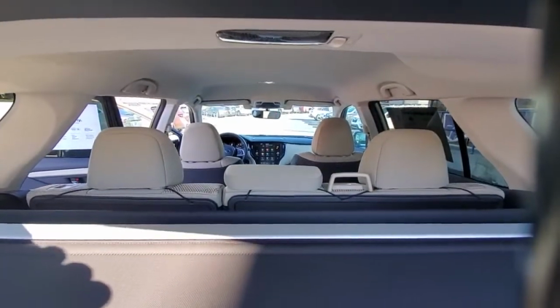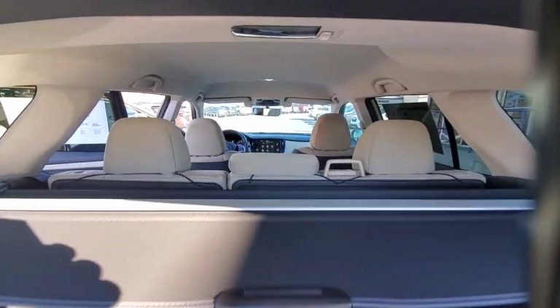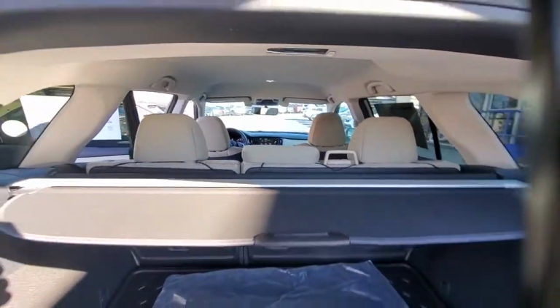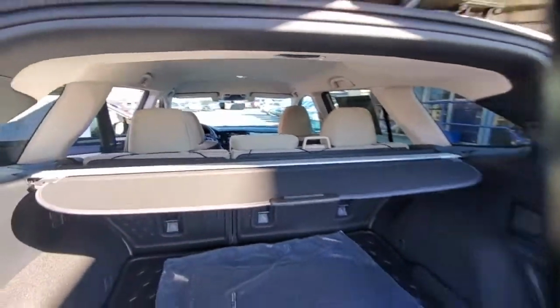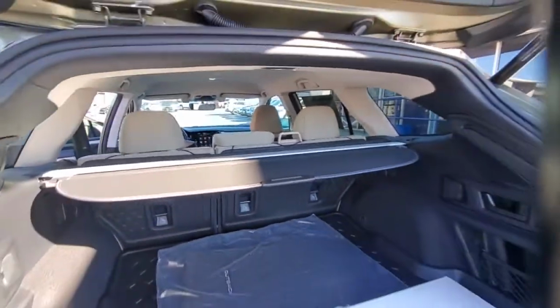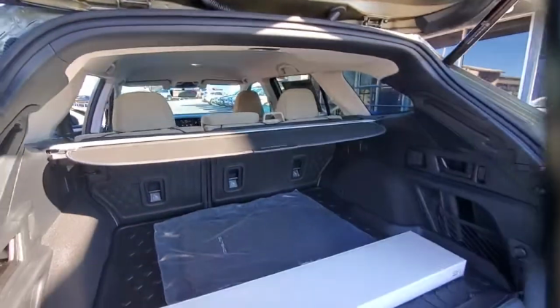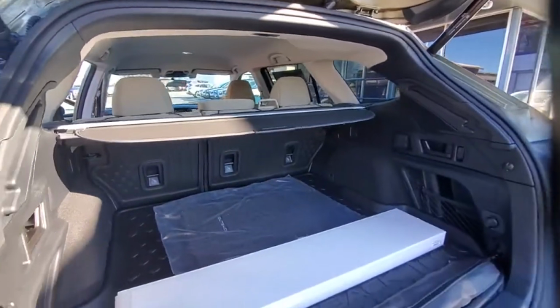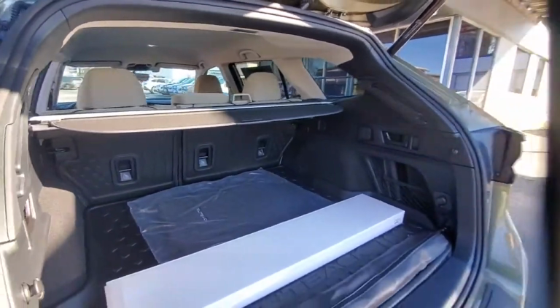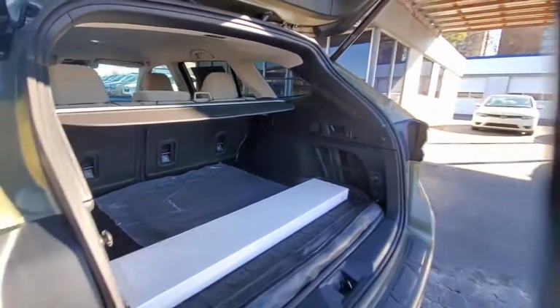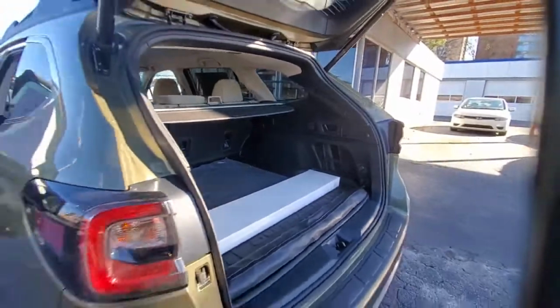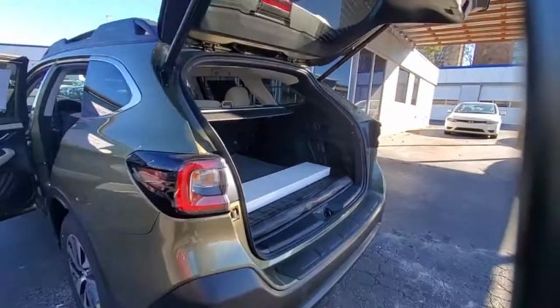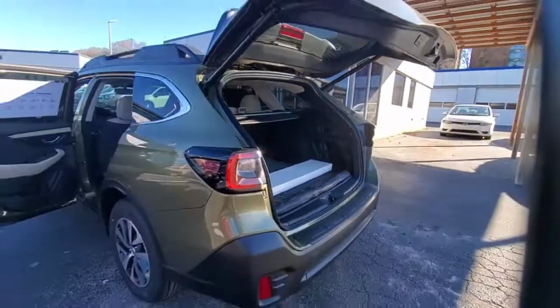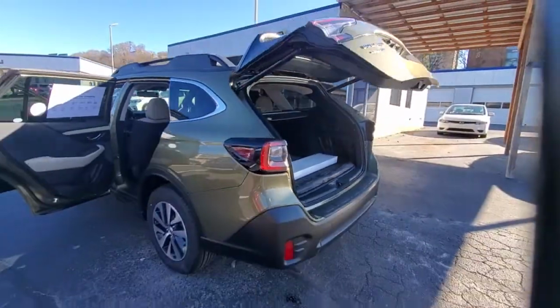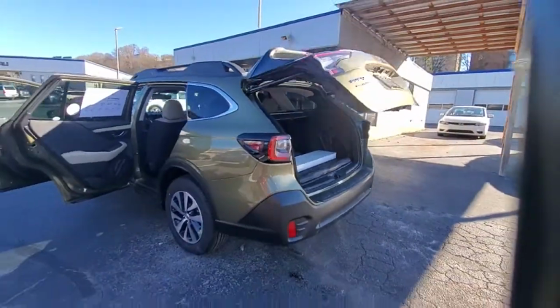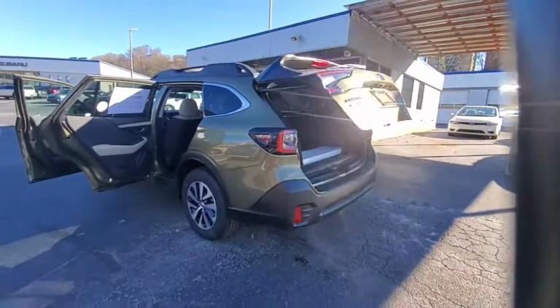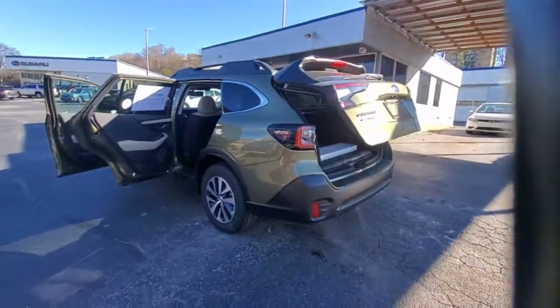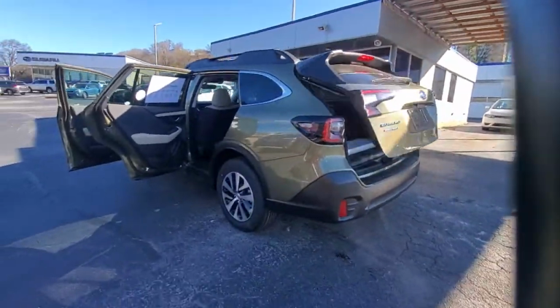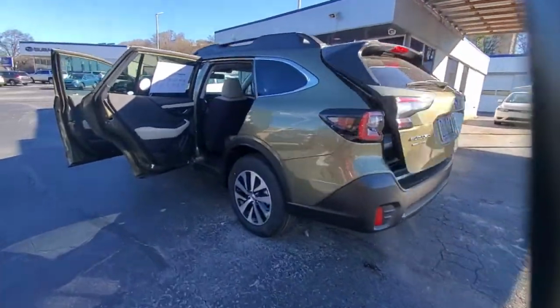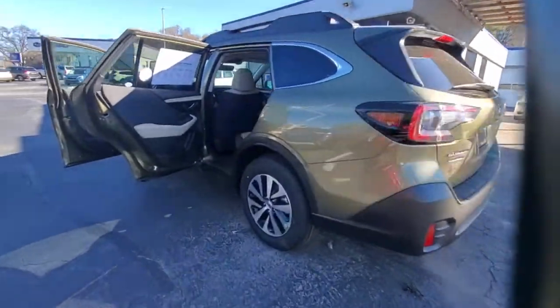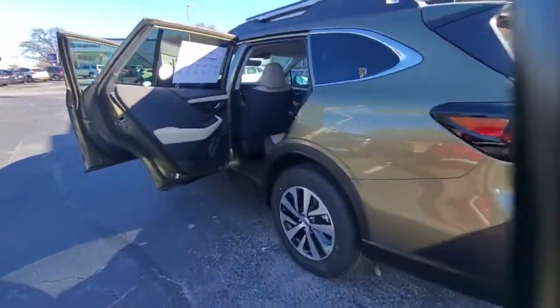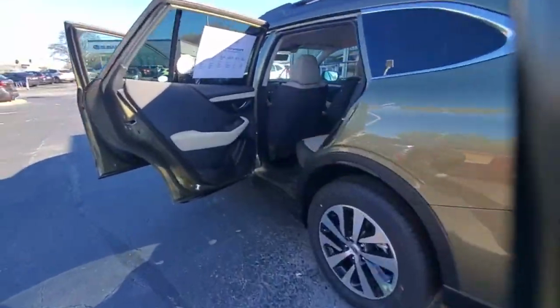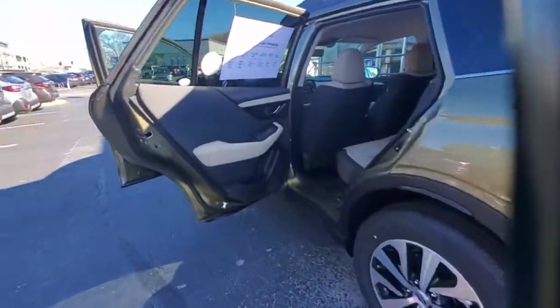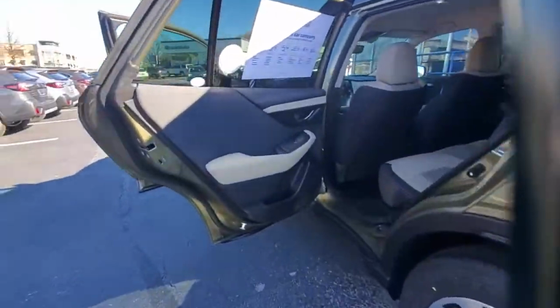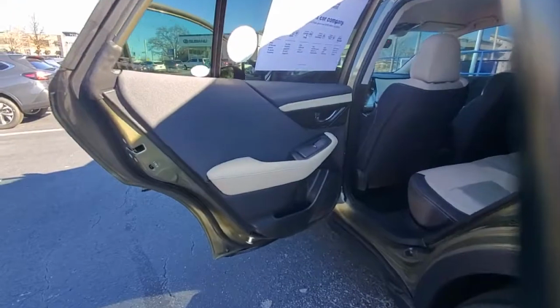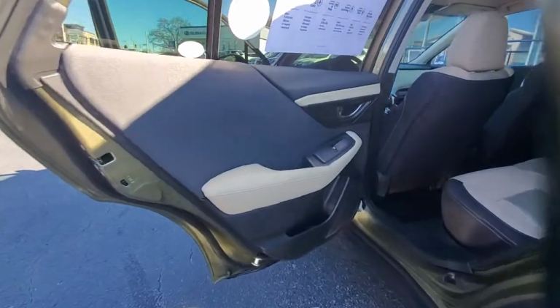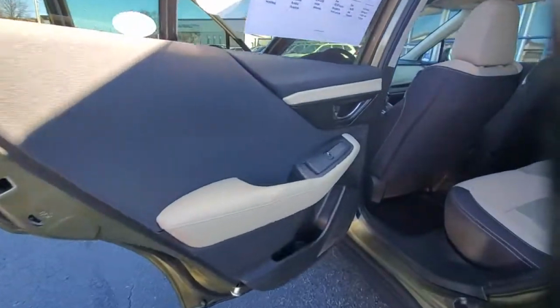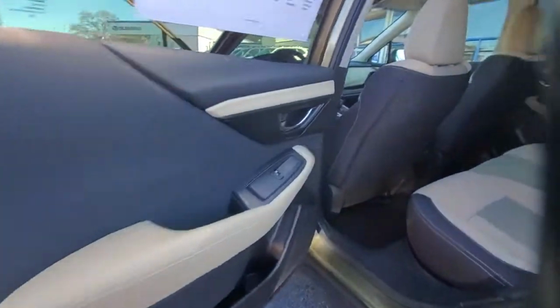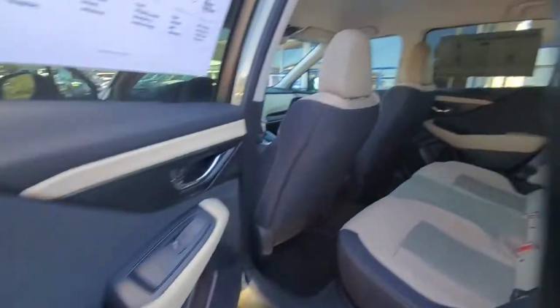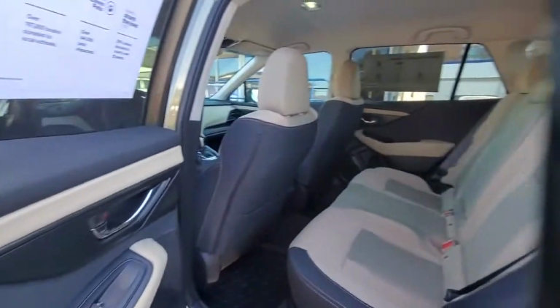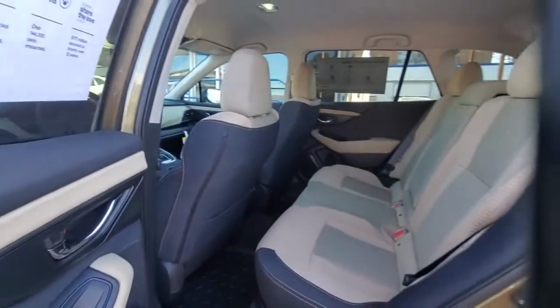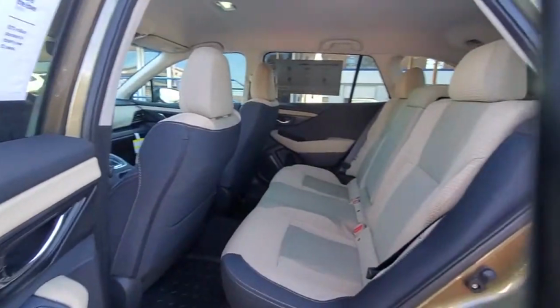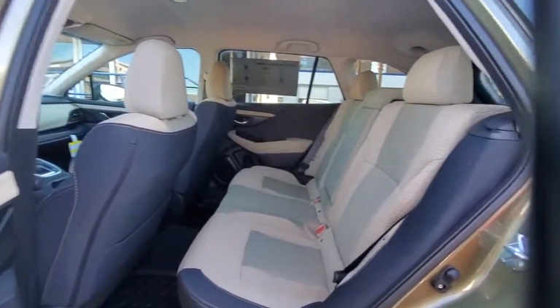These are just some of the great options this vehicle comes with: all-wheel drive, keyless entry, heated mirrors, lane-keeping assist, adaptive cruise control, and satellite radio.